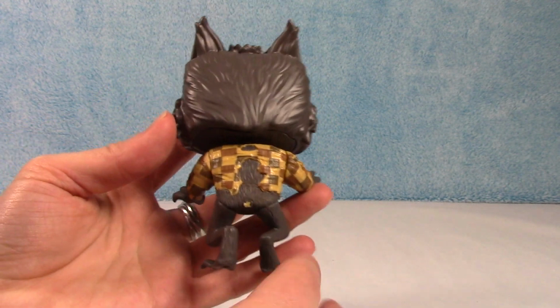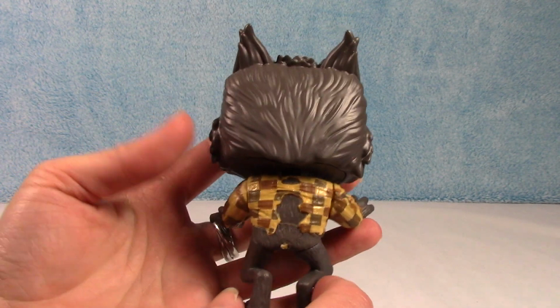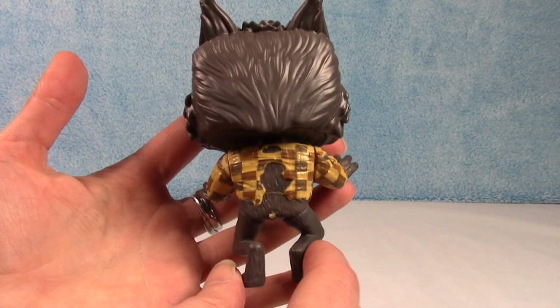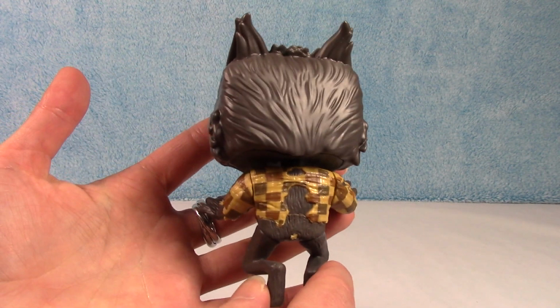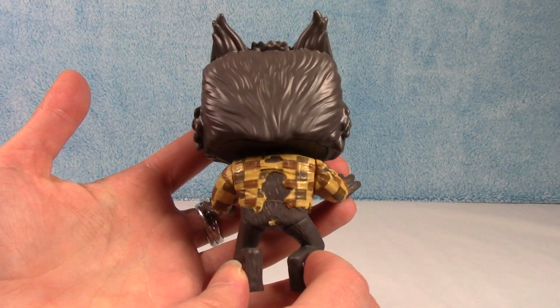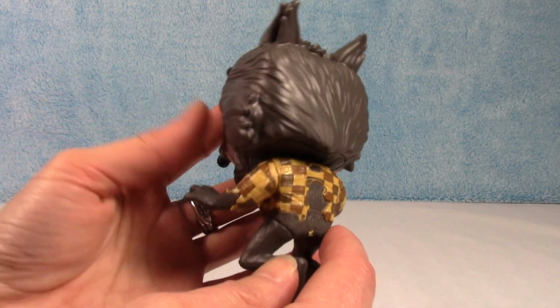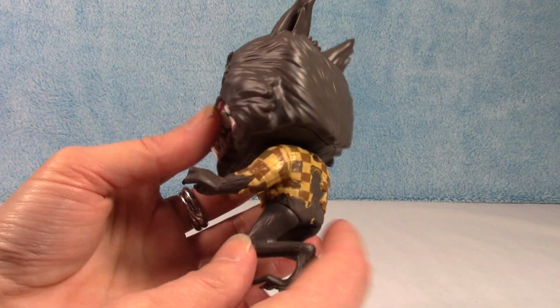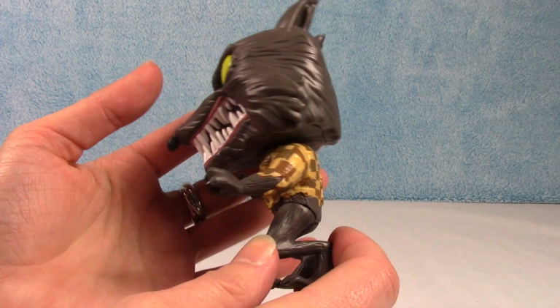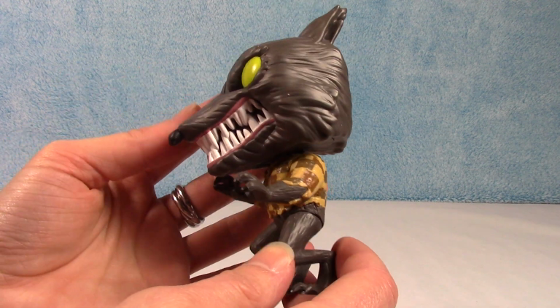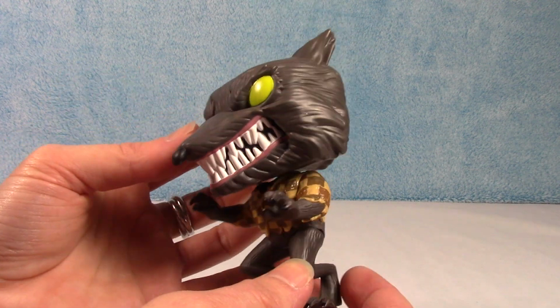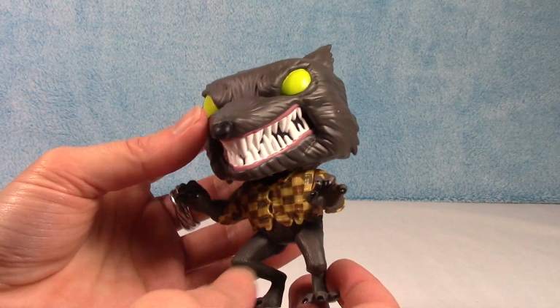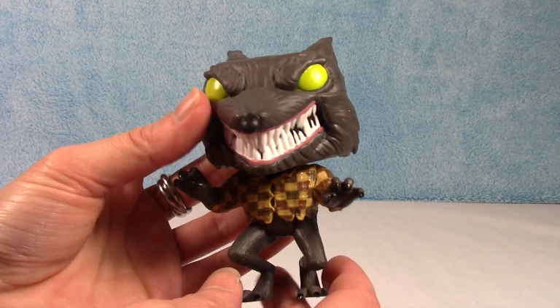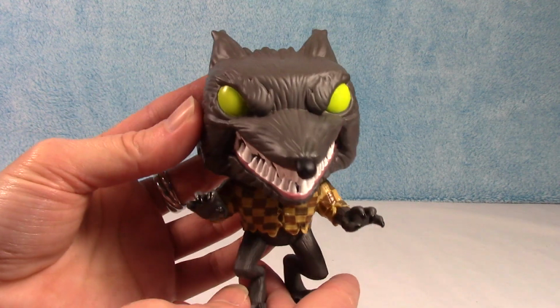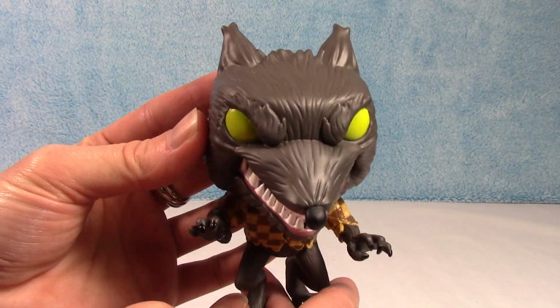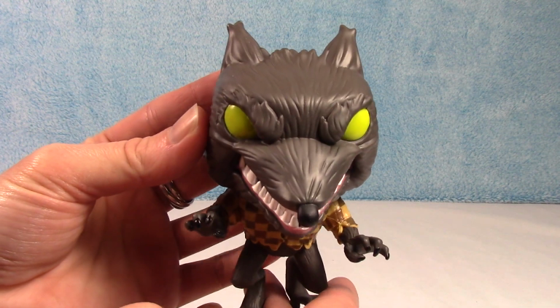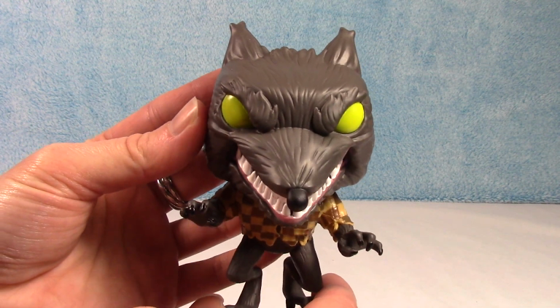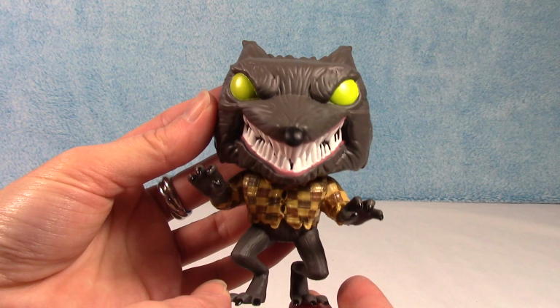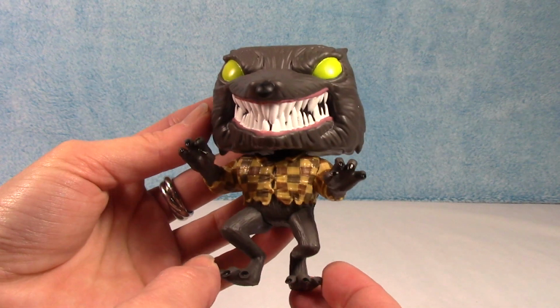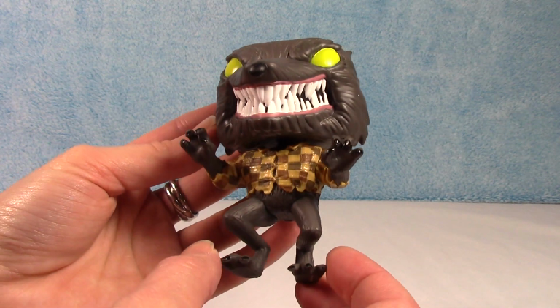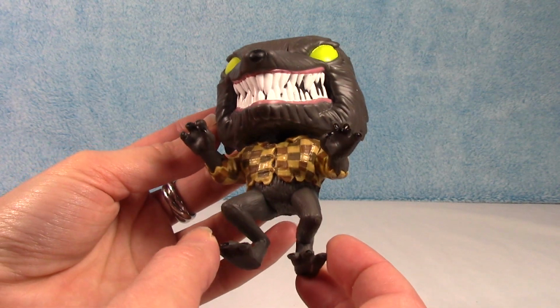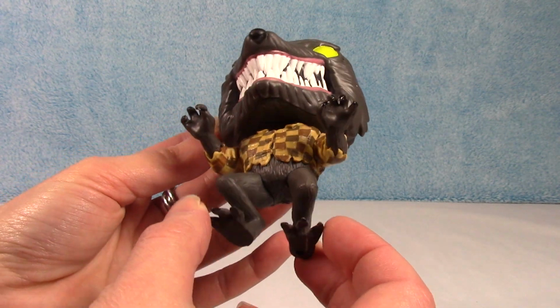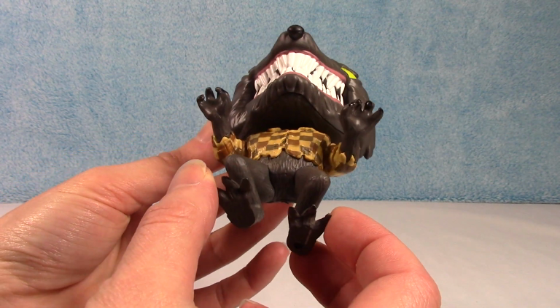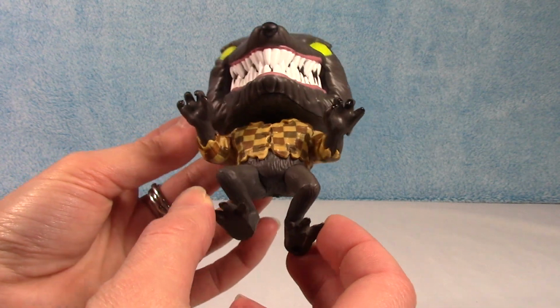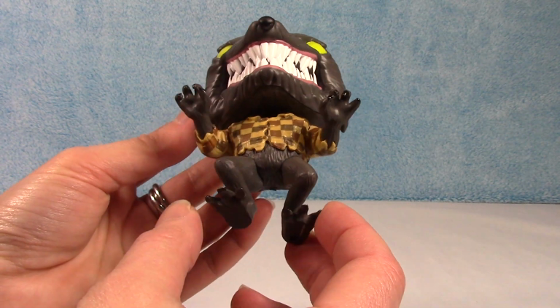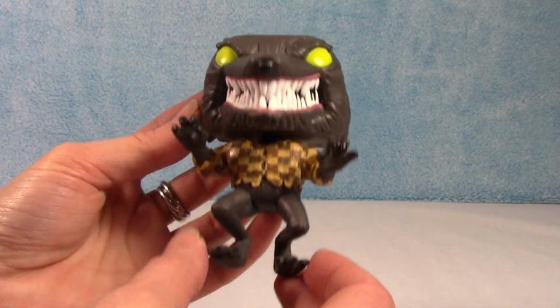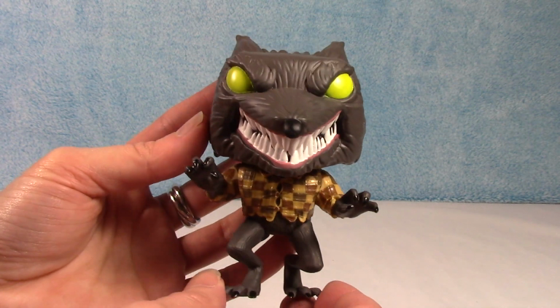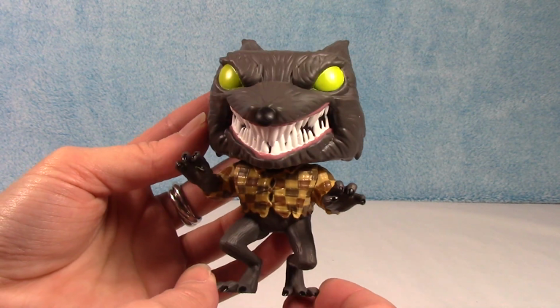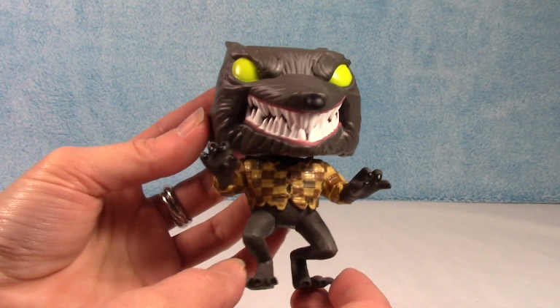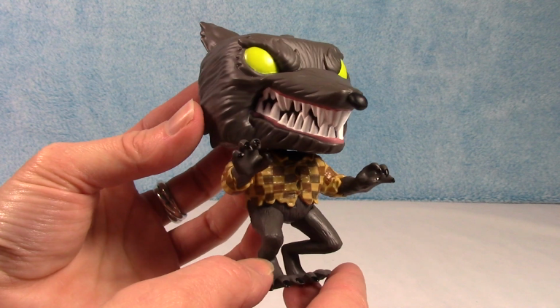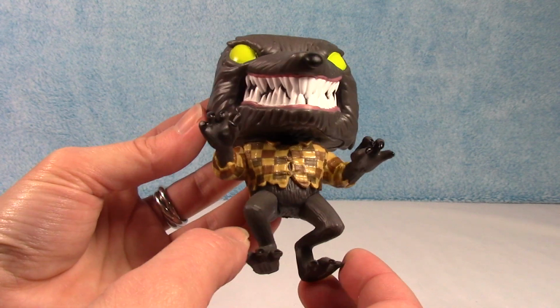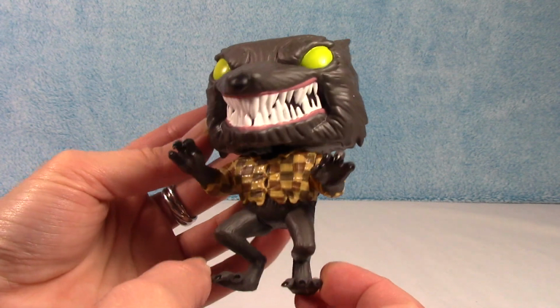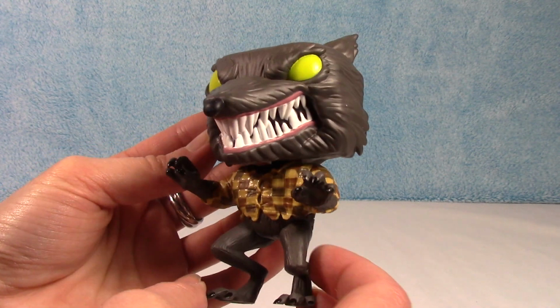Hopefully a little super glue will fix that right up. I'm not too concerned about it — it's on the box. Even though I take them out of the box, I do actually keep them in the box. I take them out to look at them, but then they go right back in.